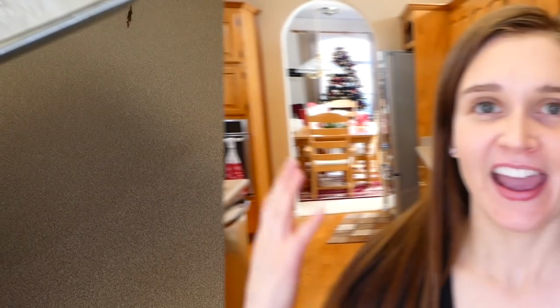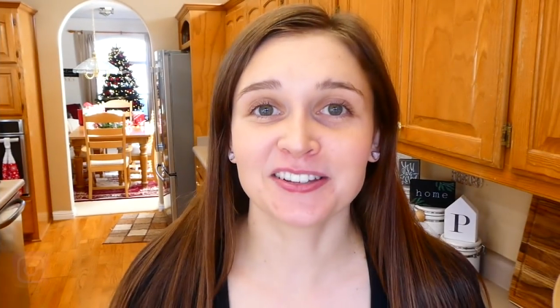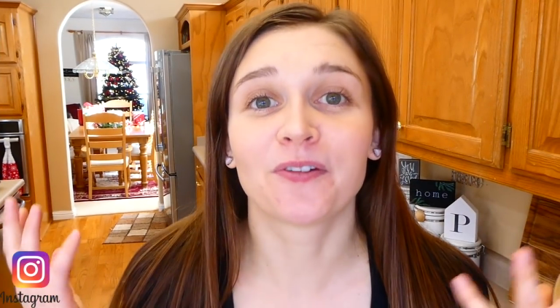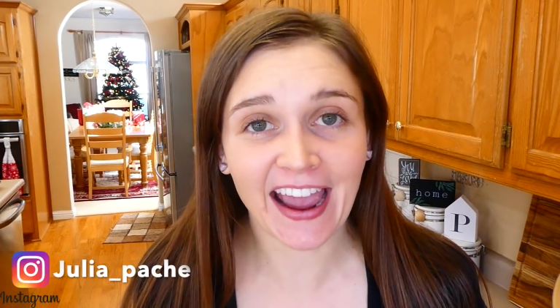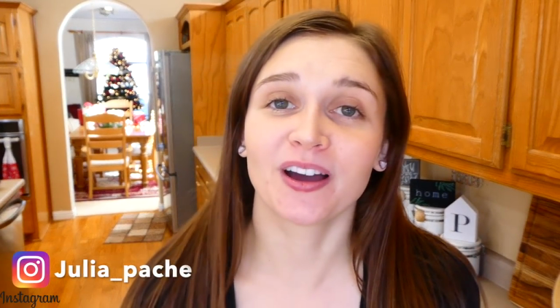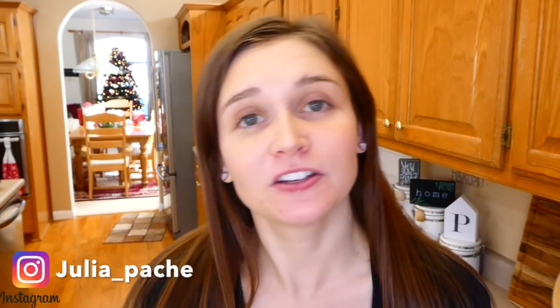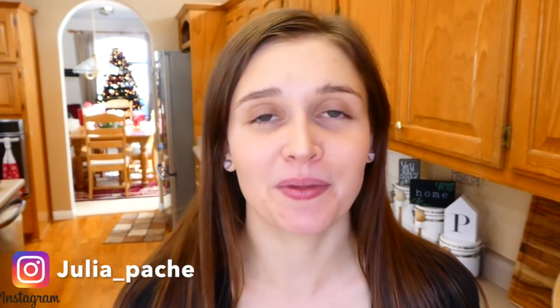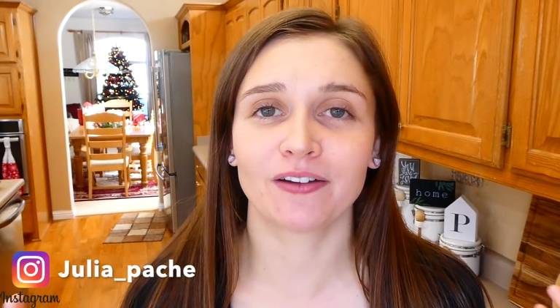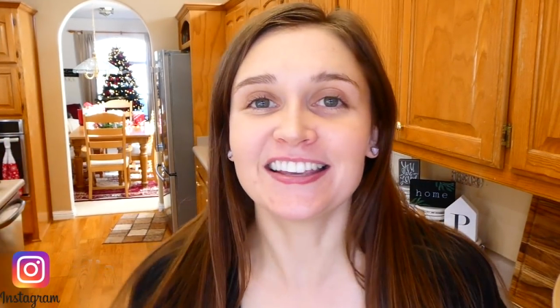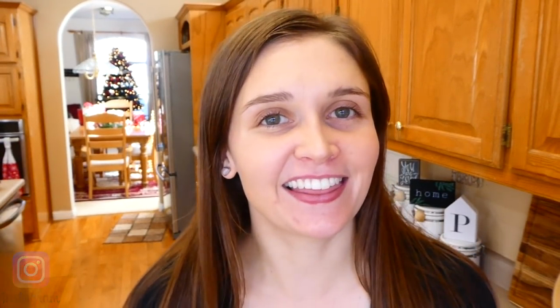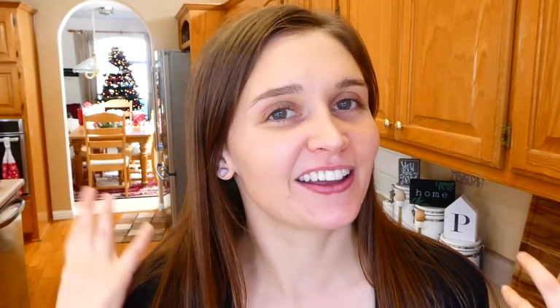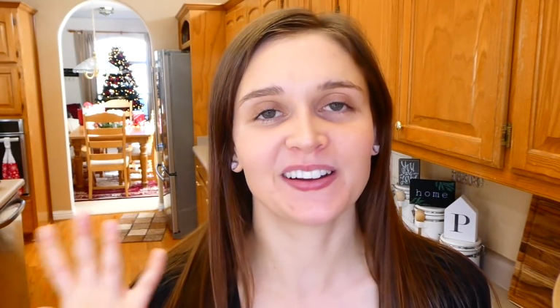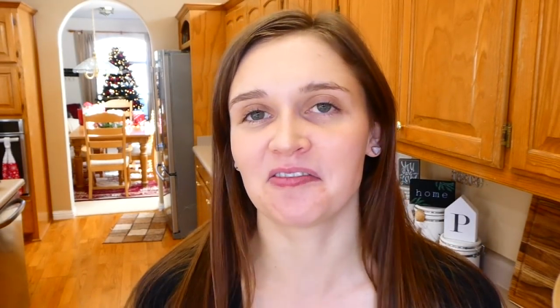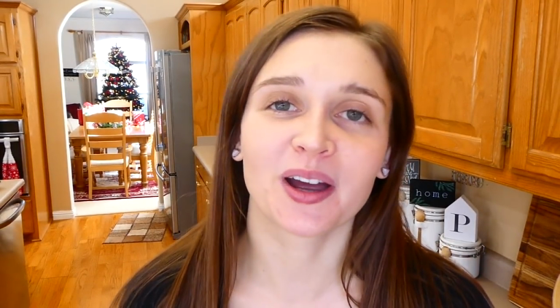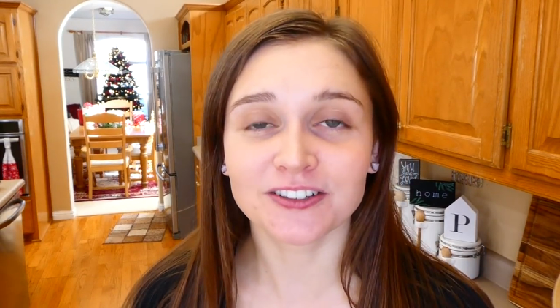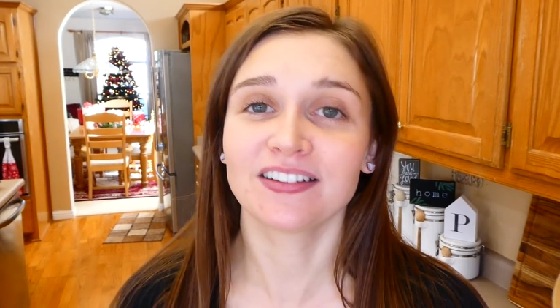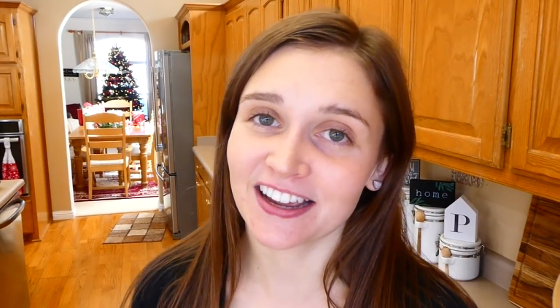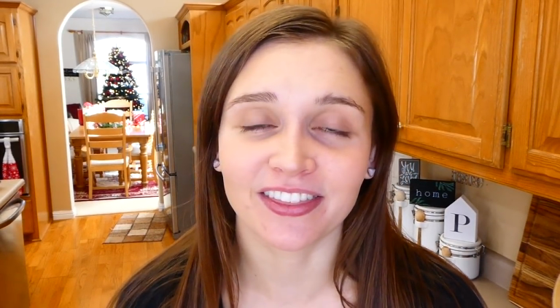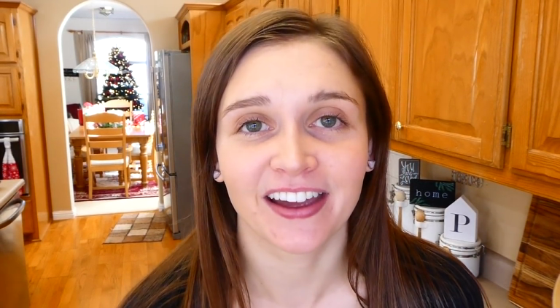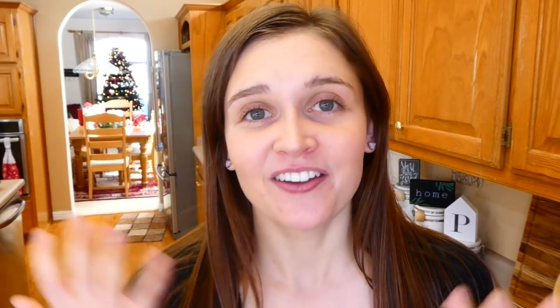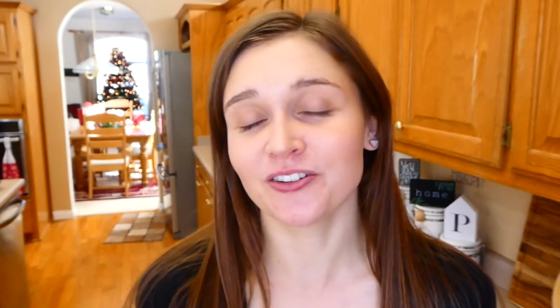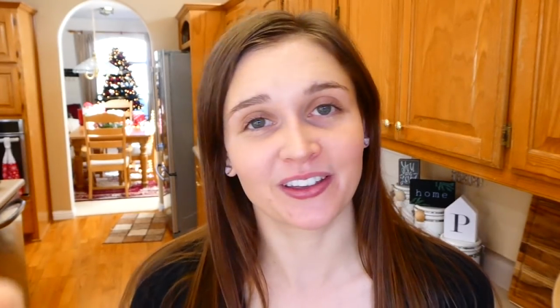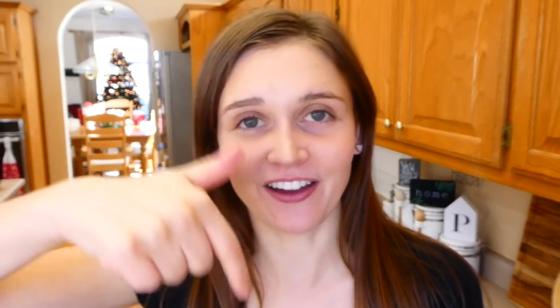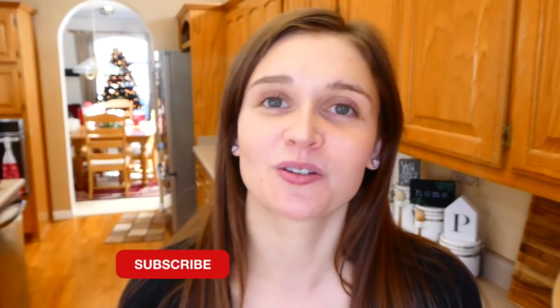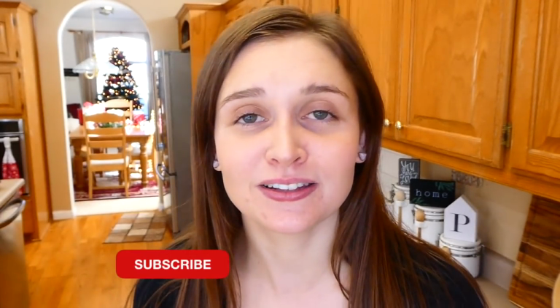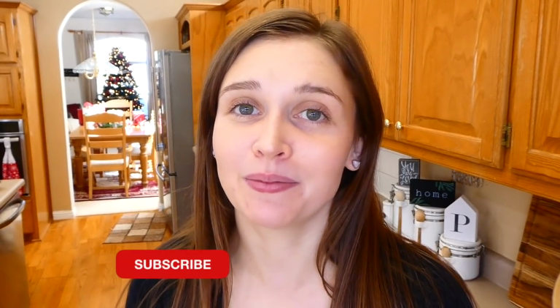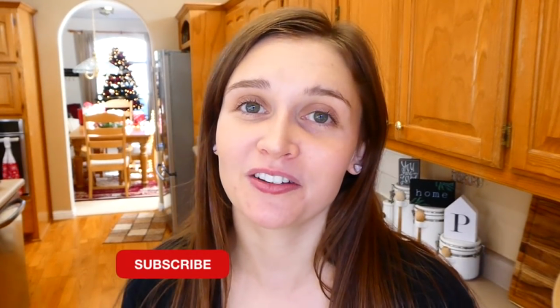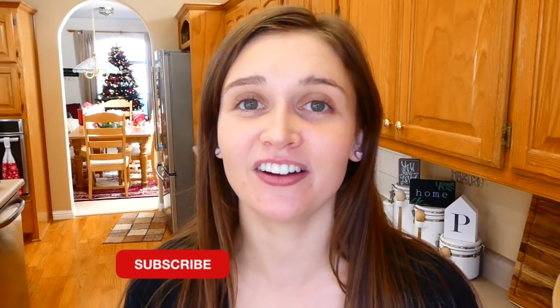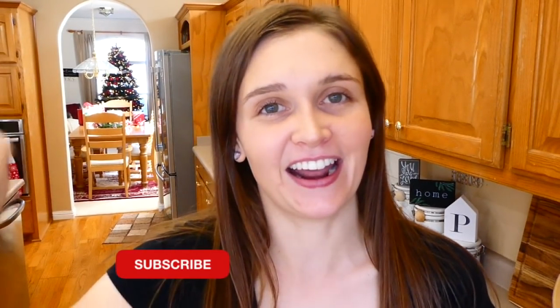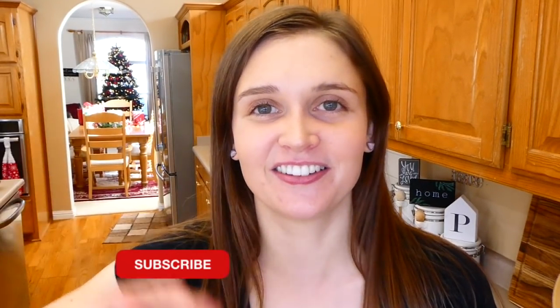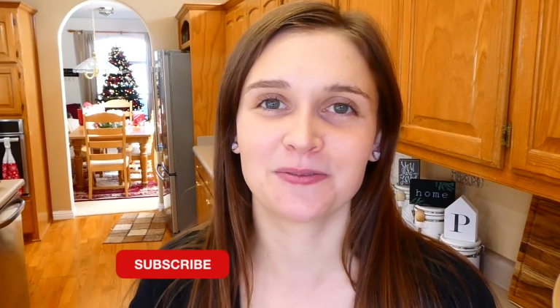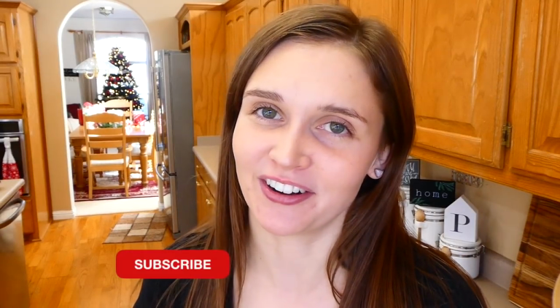And that is a wrap for today. I hope you guys all enjoyed it and maybe found a snack that you might enjoy yourself. I hope you guys are all doing well and staying safe and healthy out there. If you are new here, we'd love to have you, so go ahead and subscribe down below the video and I will see you in the next one. Bye for now.